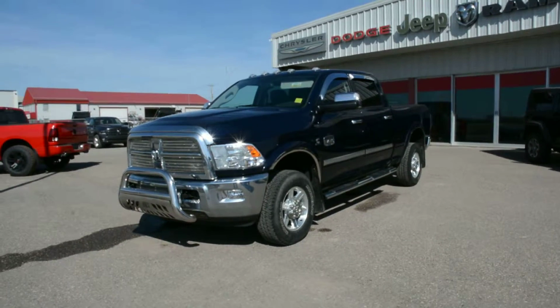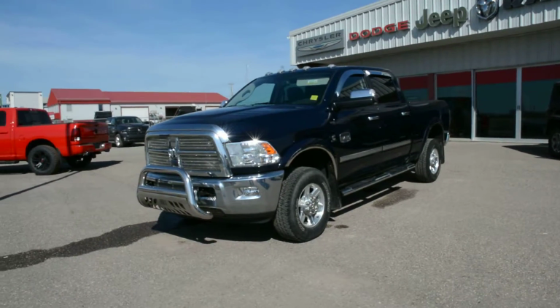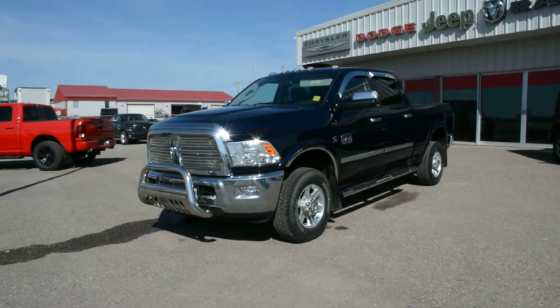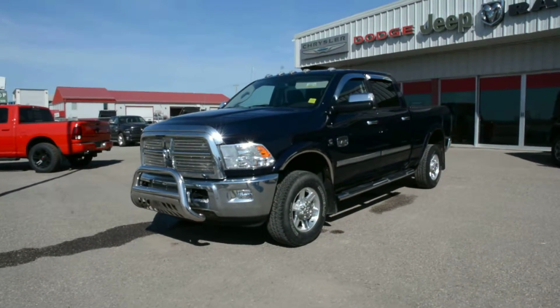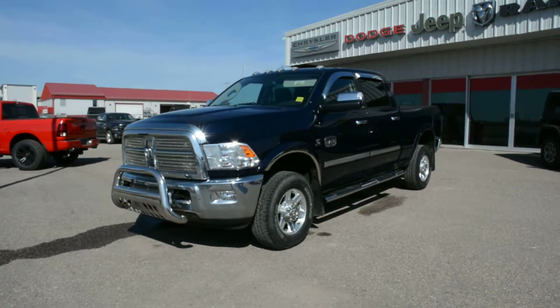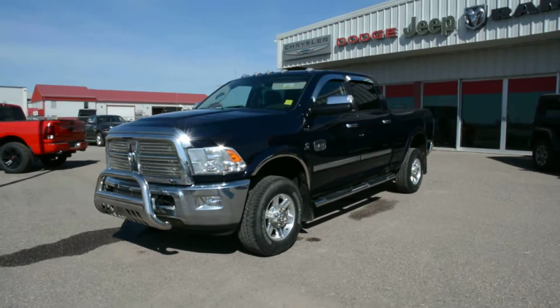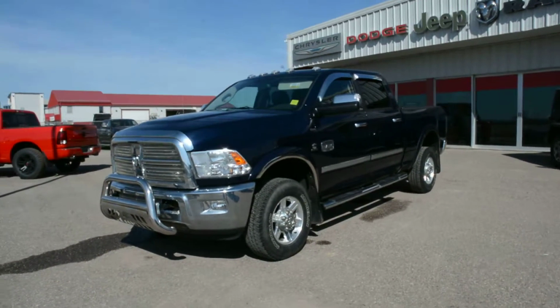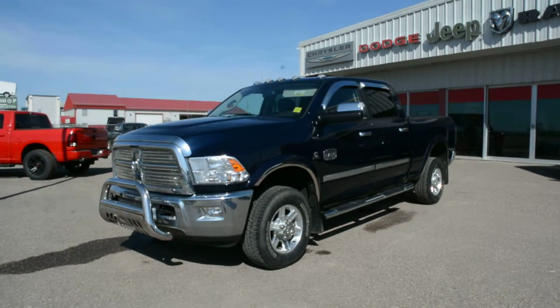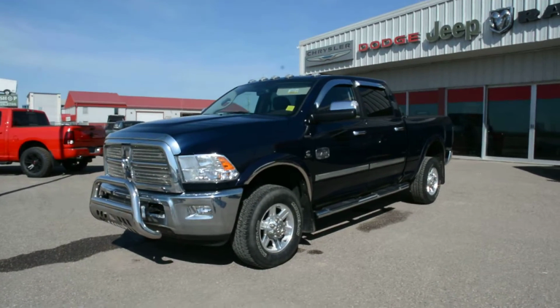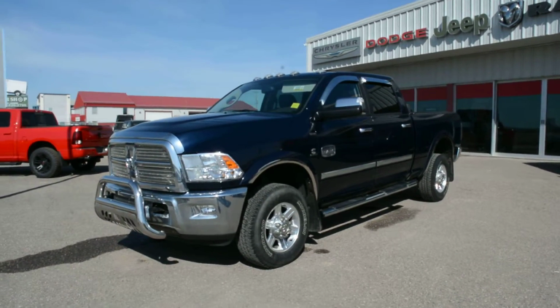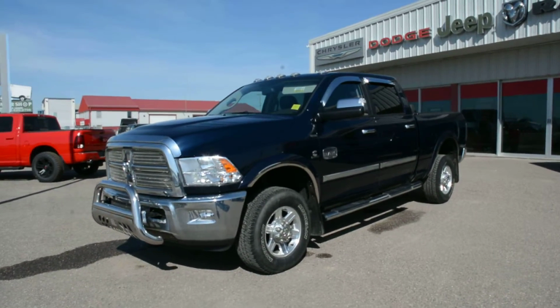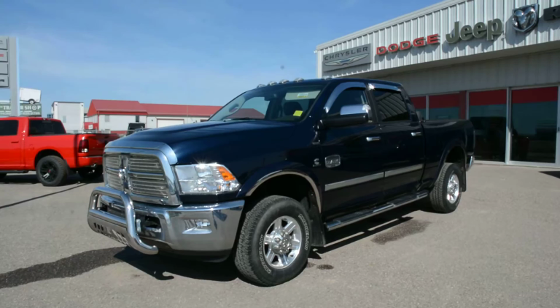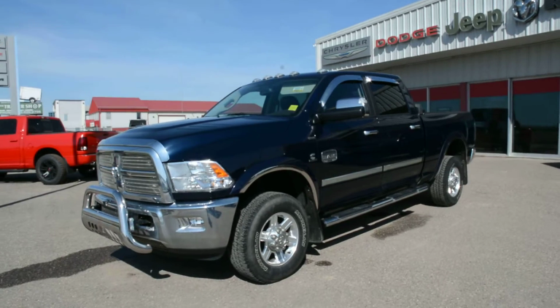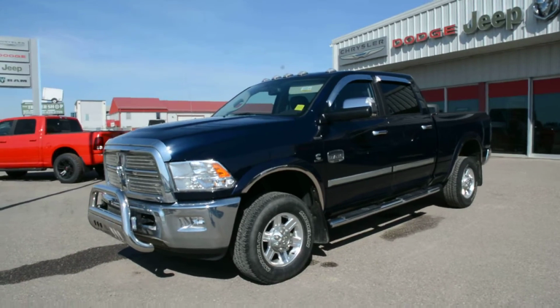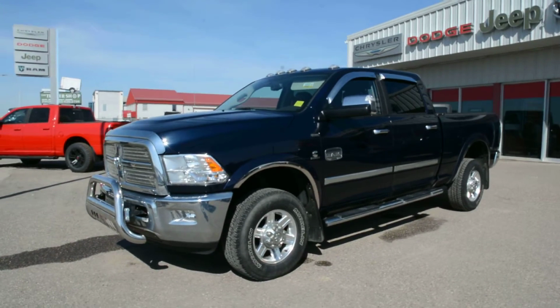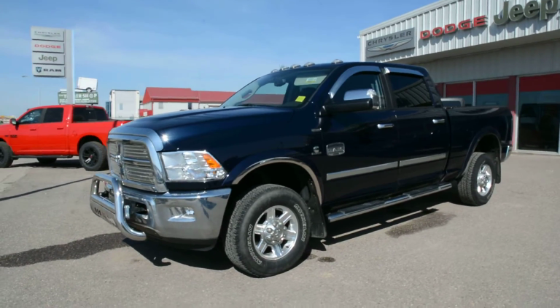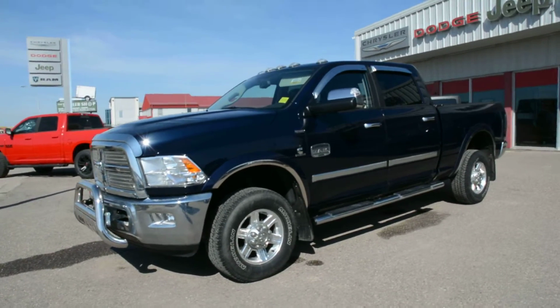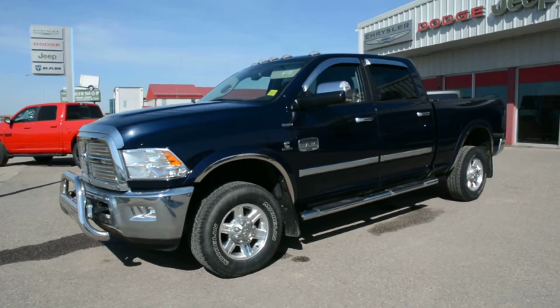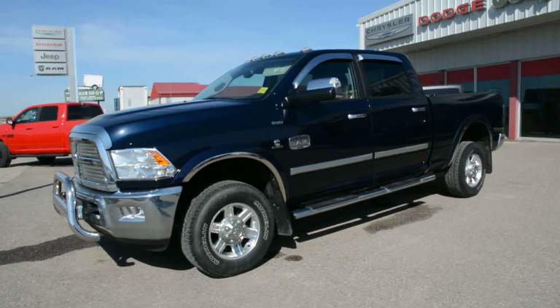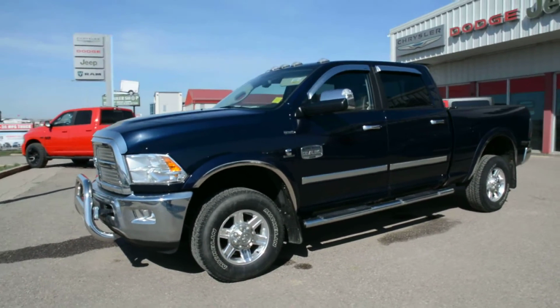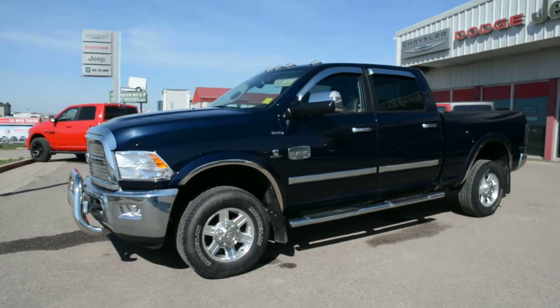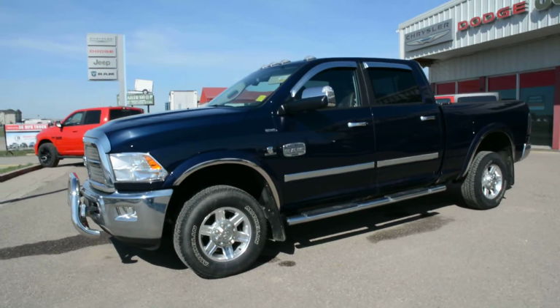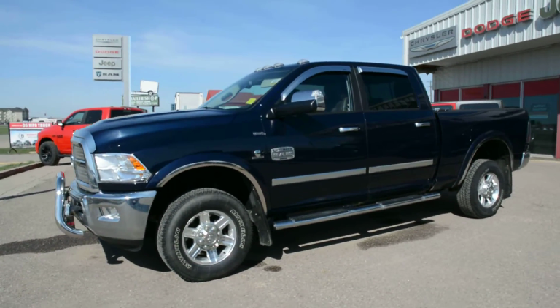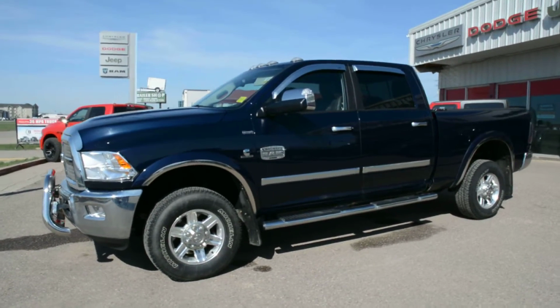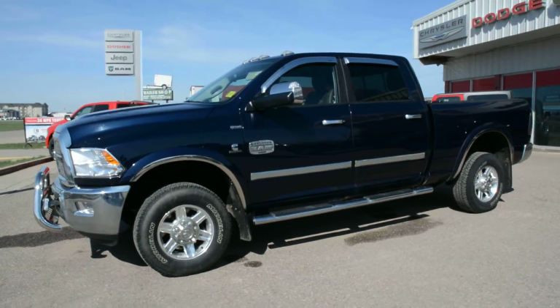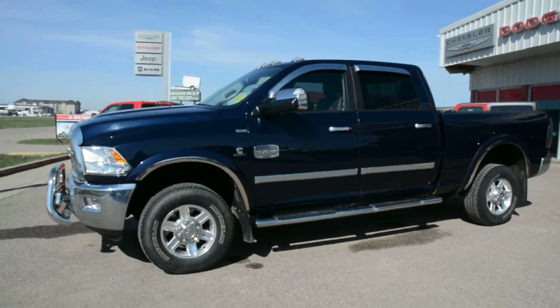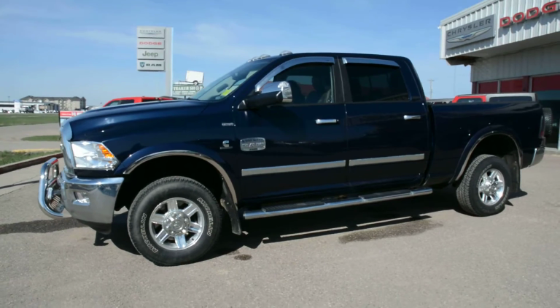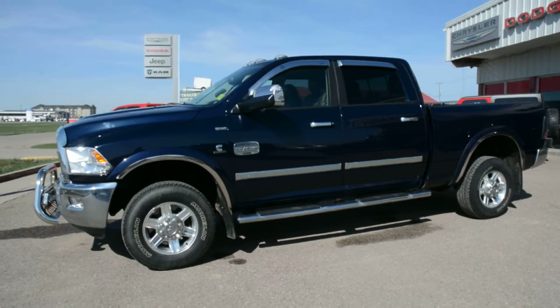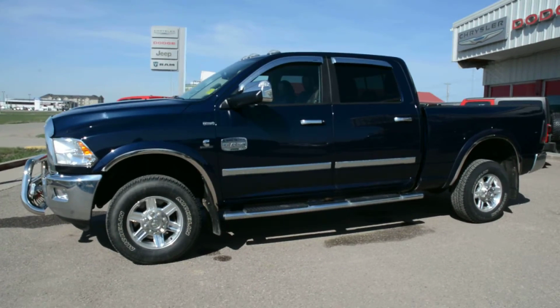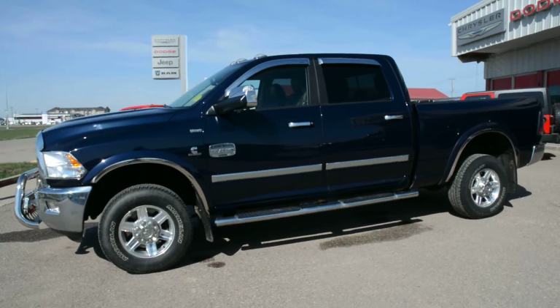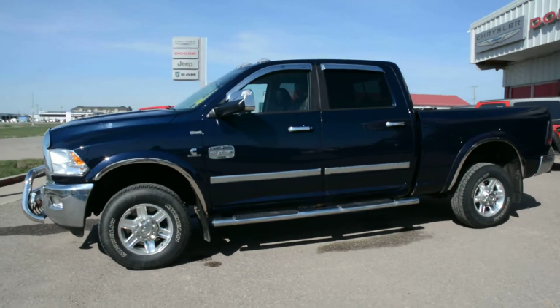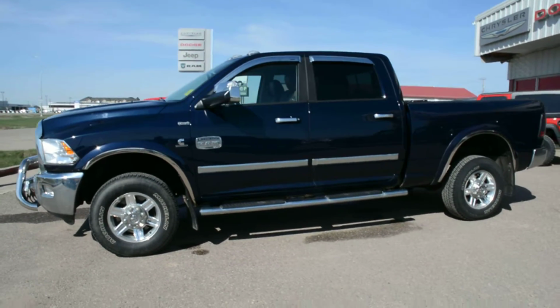Hey everybody, Brittany here over at Bonneville Dodge. Just here to show you this pre-owned 2012 Ram 3500 Laramie Longhorn we have here on the lot. We're going to take a quick walk around this unit today to show you some of the great features and options that this model has to offer.